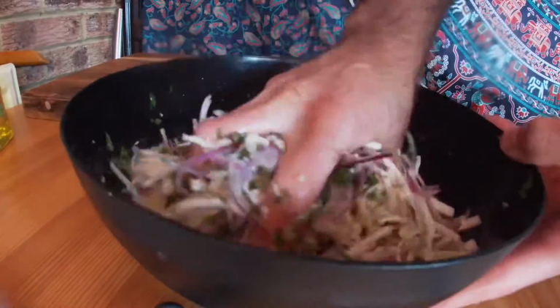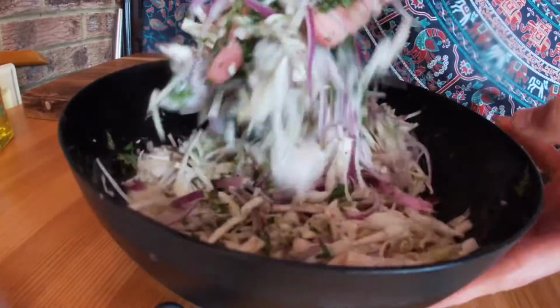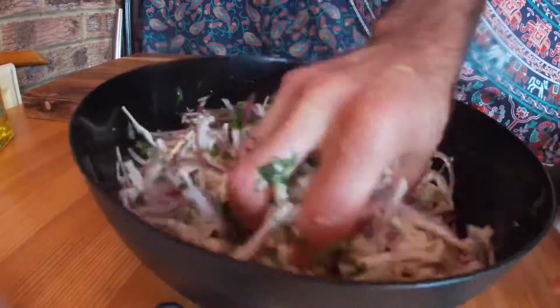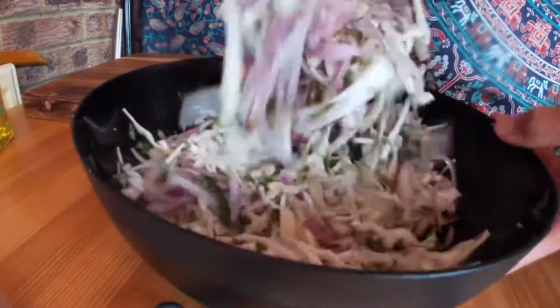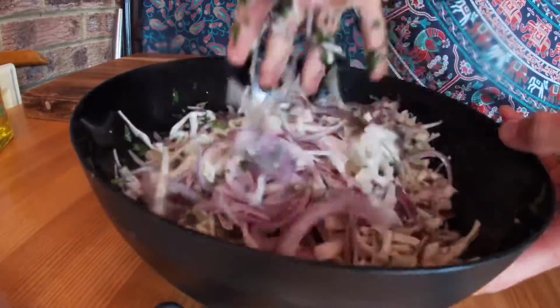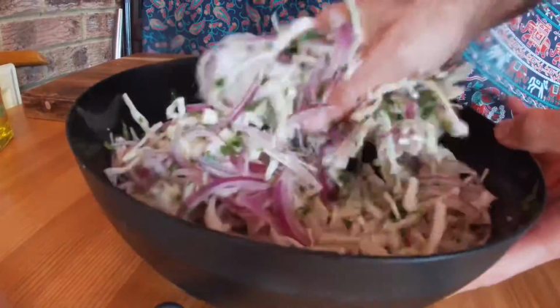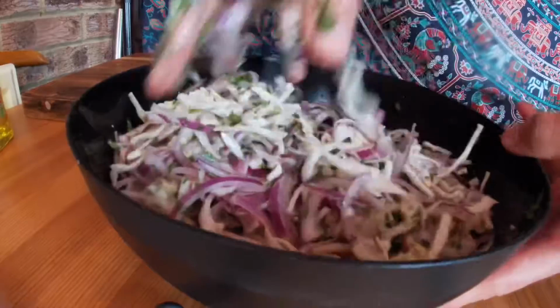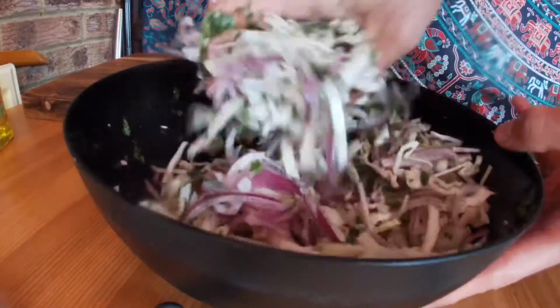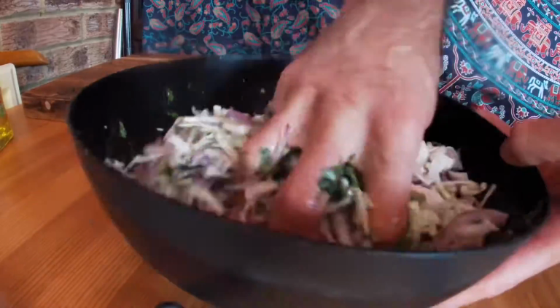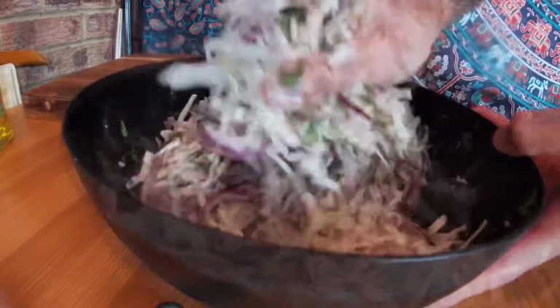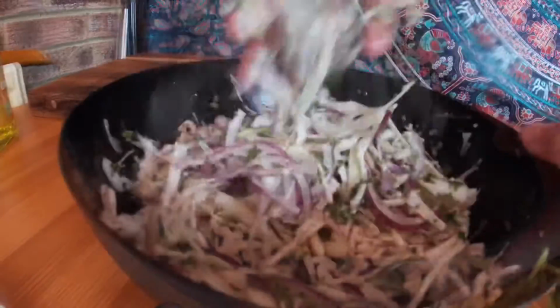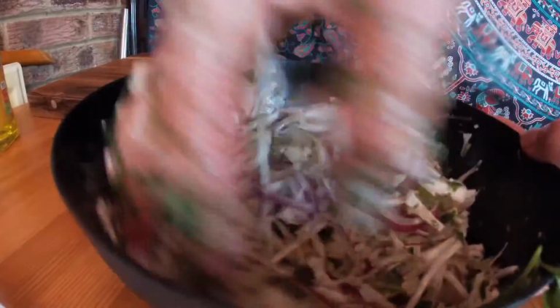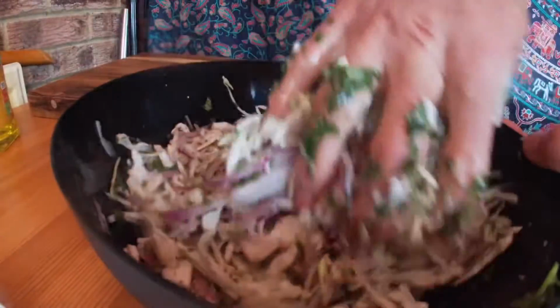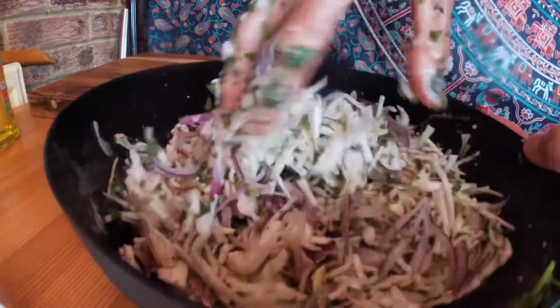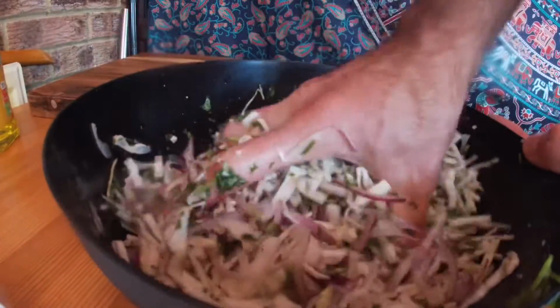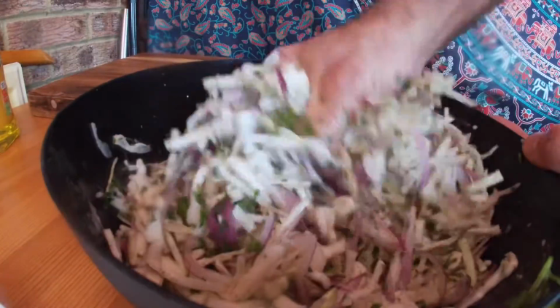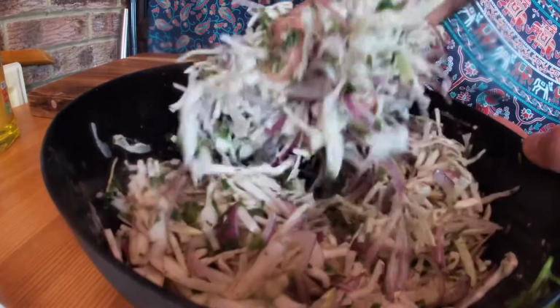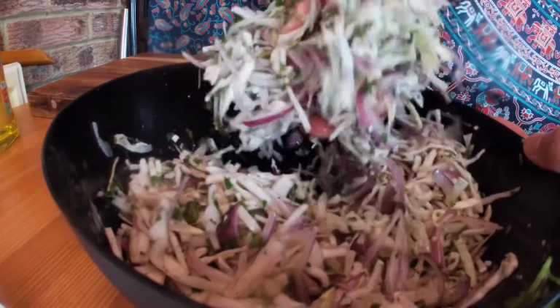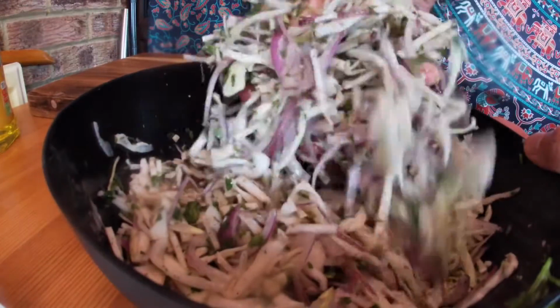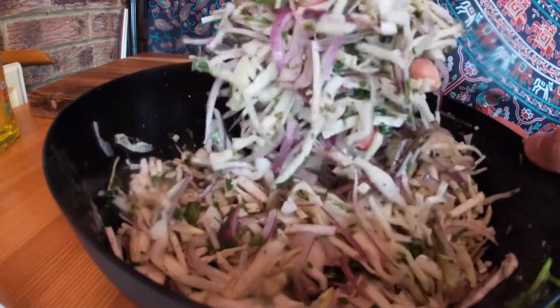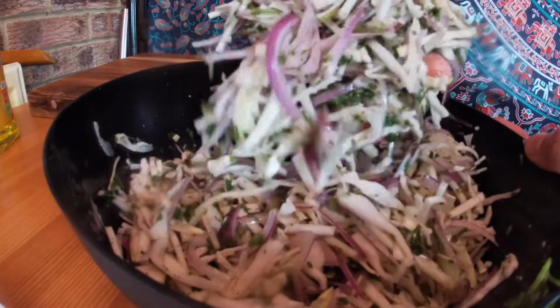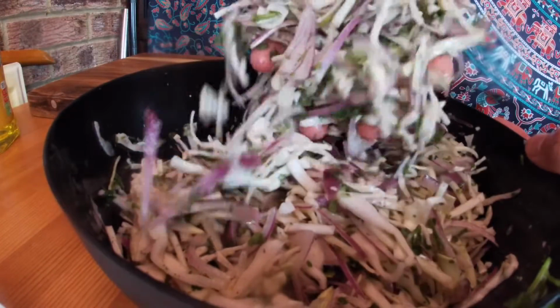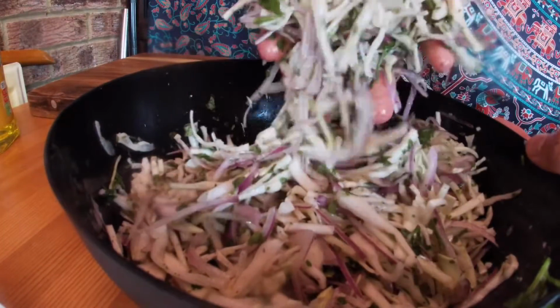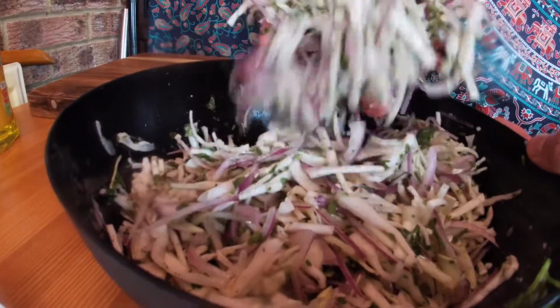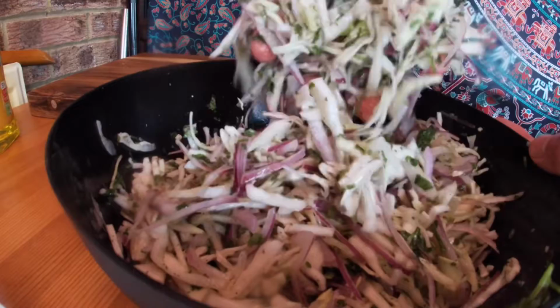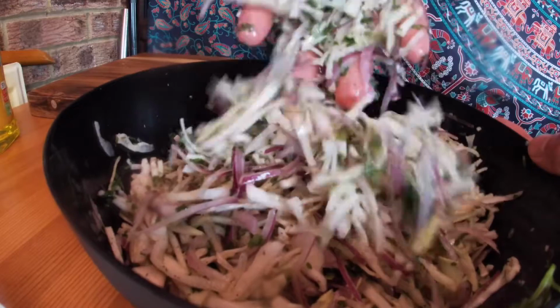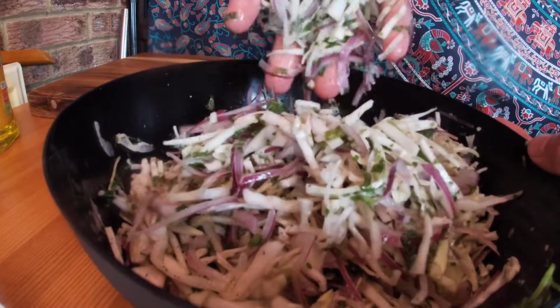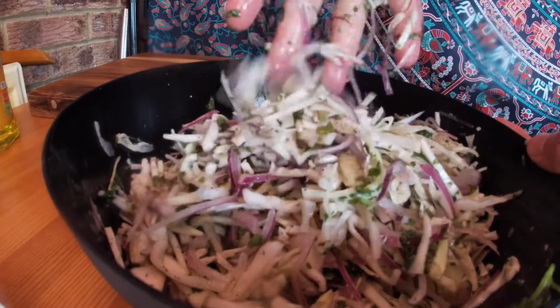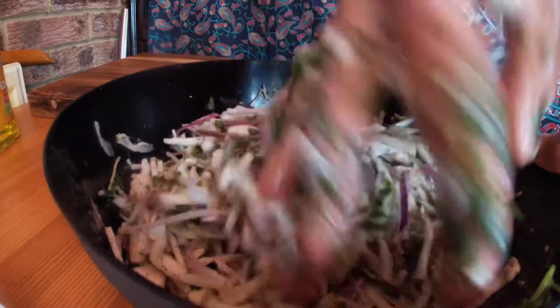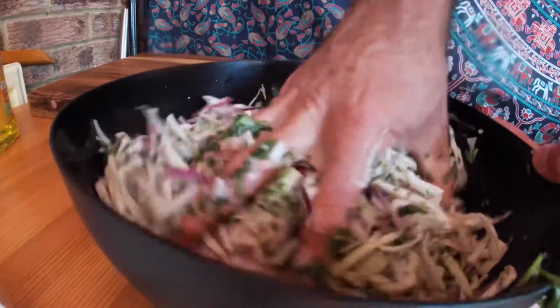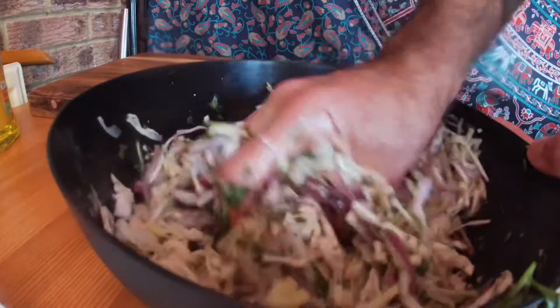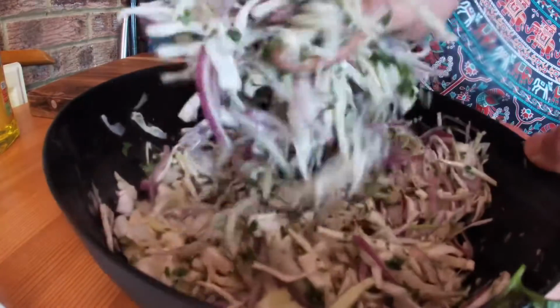You're going to try and massage it, distributing all the seasoning and the oil evenly. I hope you enjoyed the video today — leave a comment and I'll see you soon.